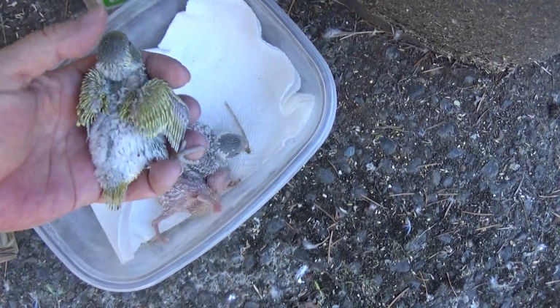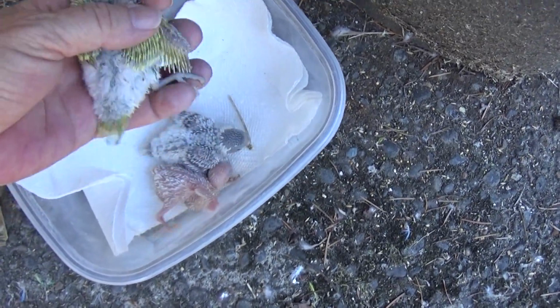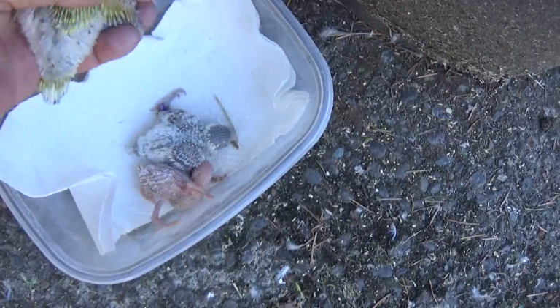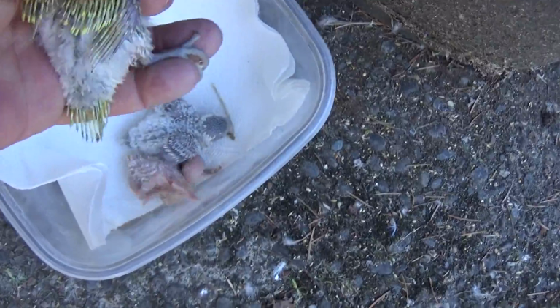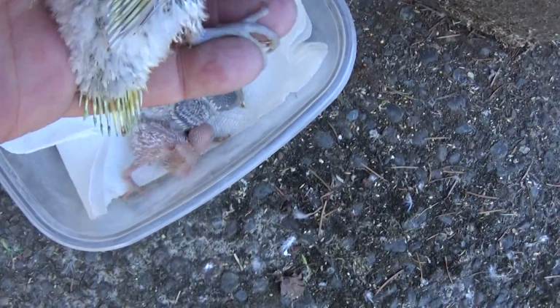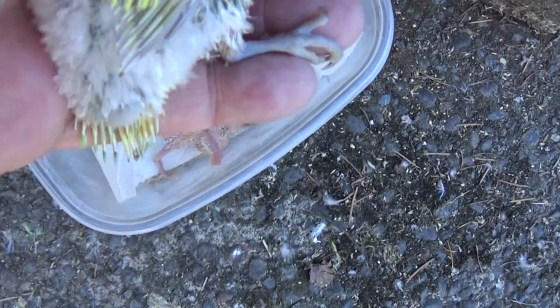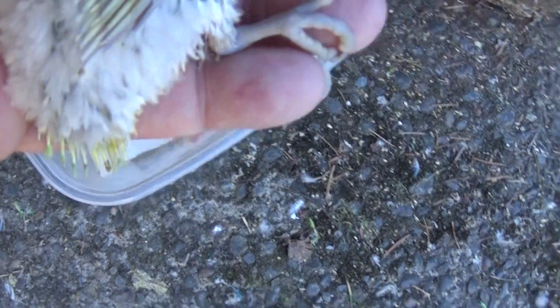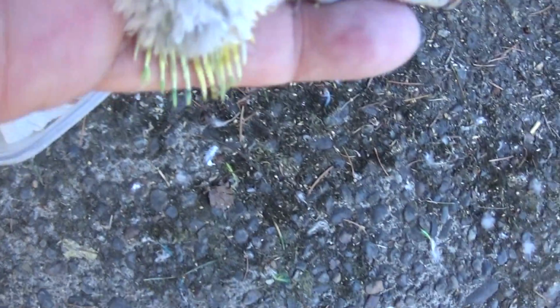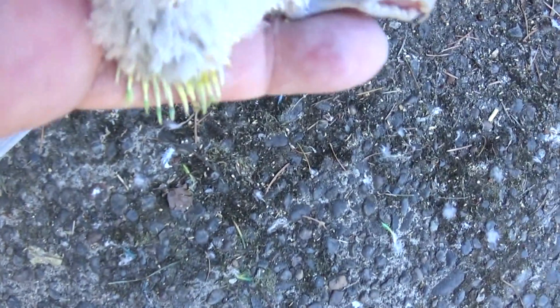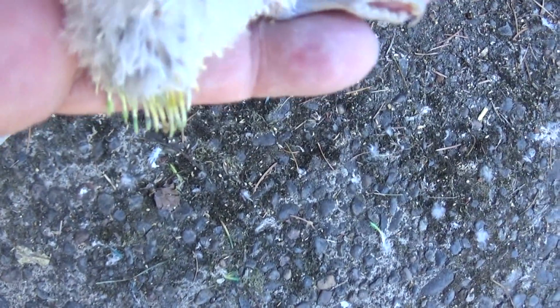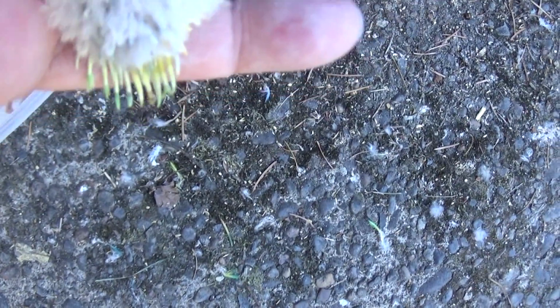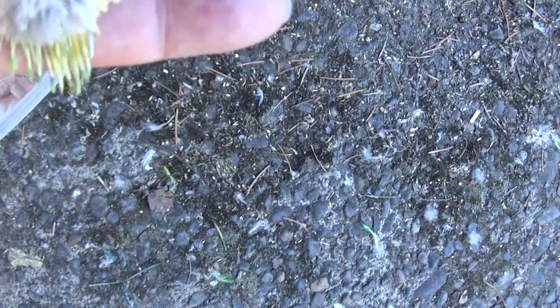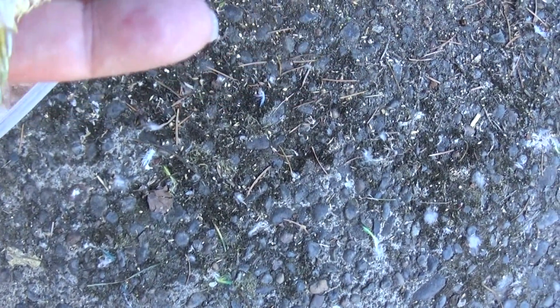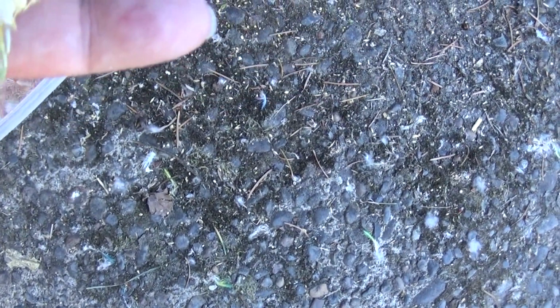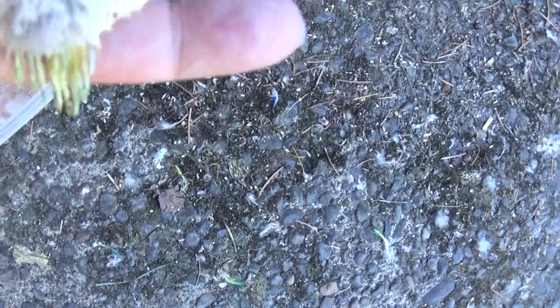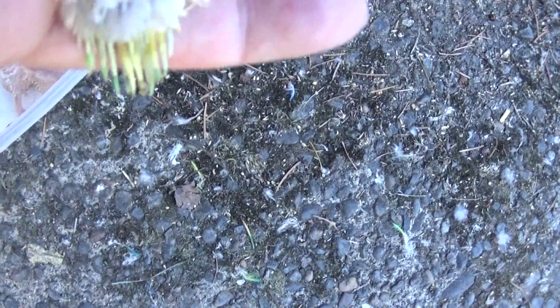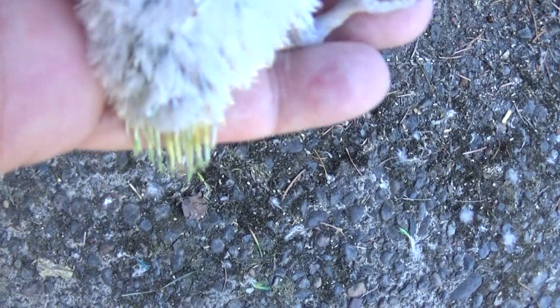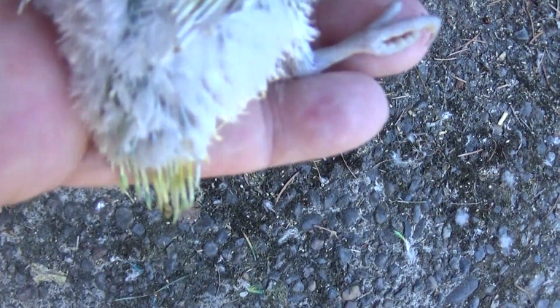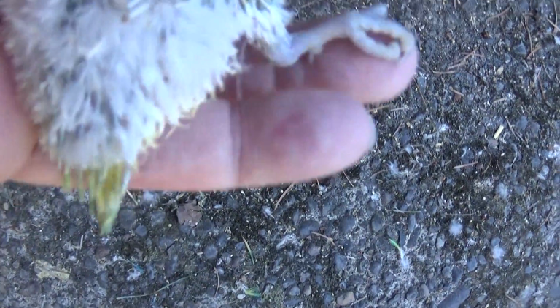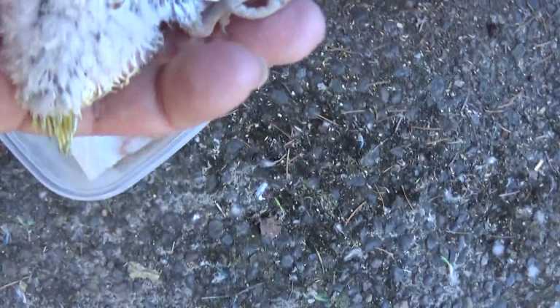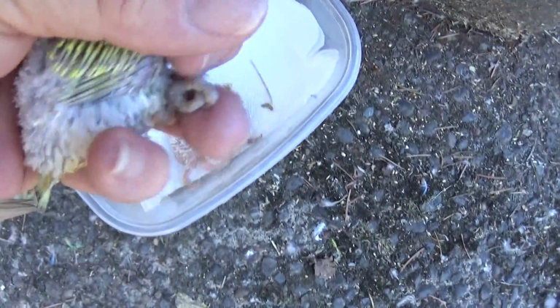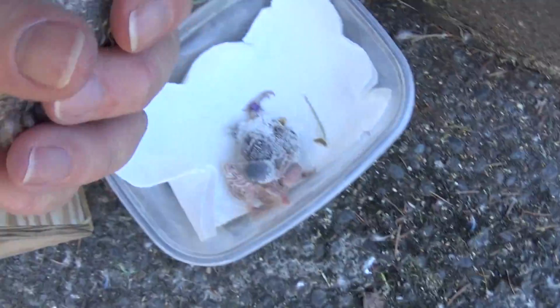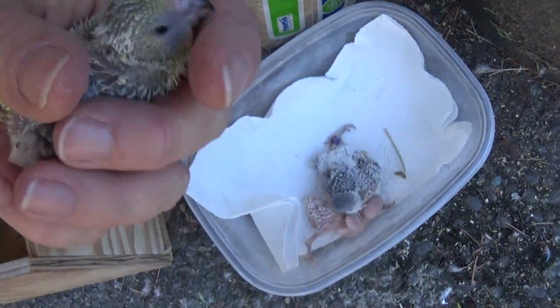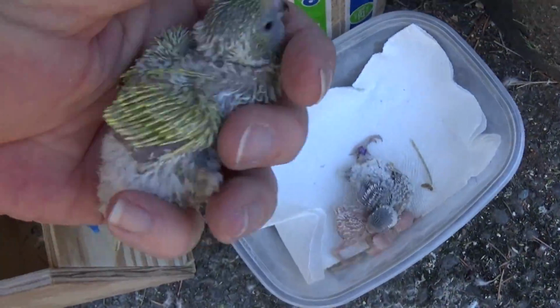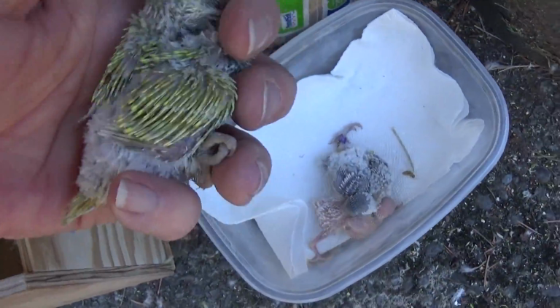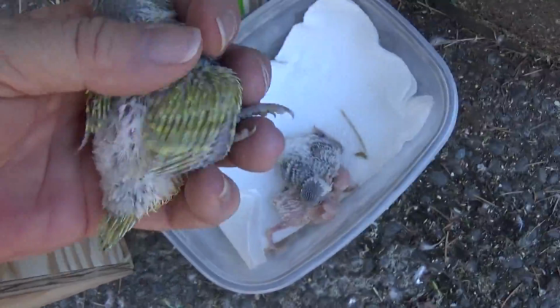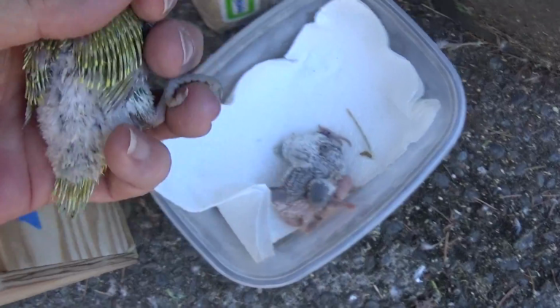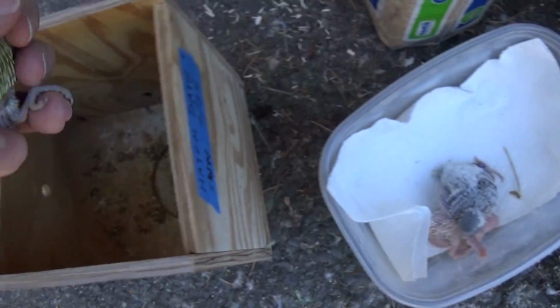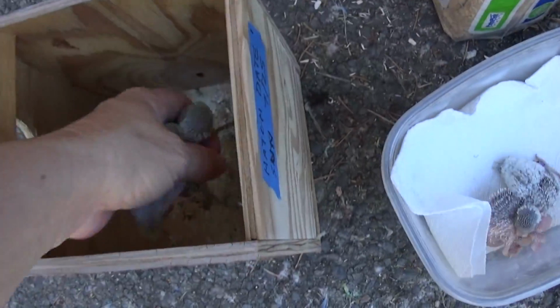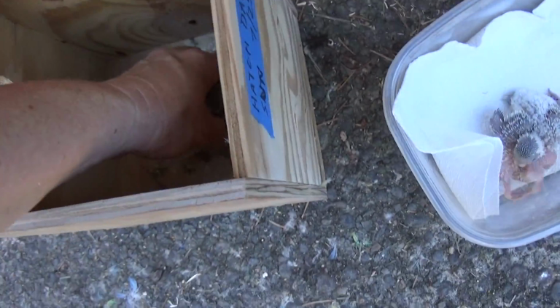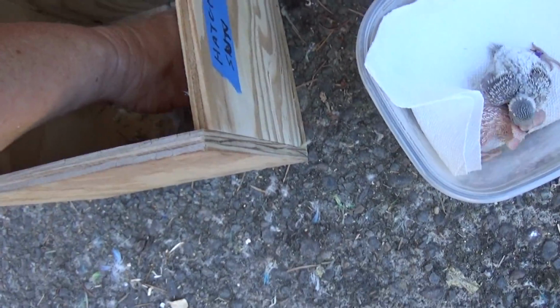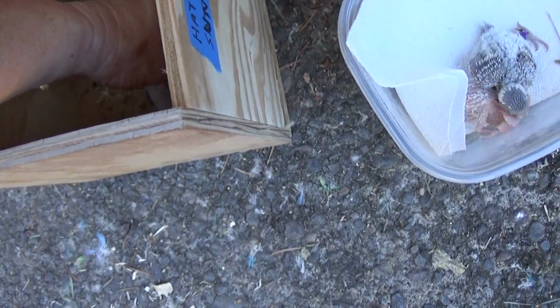And this — when you look at a tail and you see those two center tail feathers are white or clear, then you know you have a single factor spangle. So baby number one is clearly a yellow-based single factor spangle.